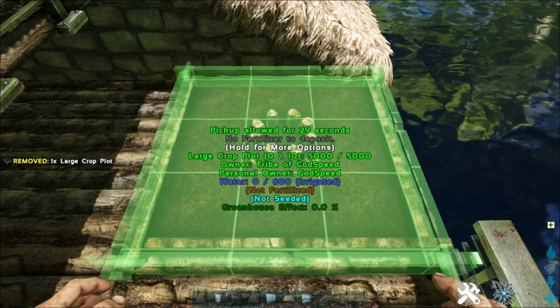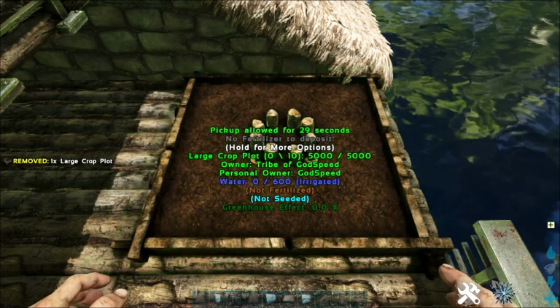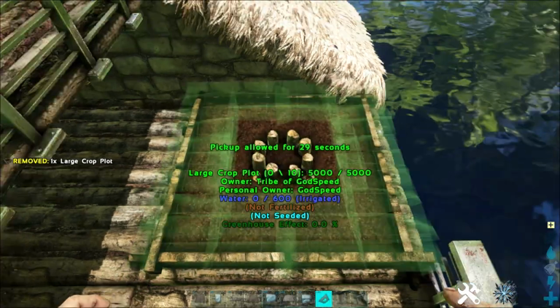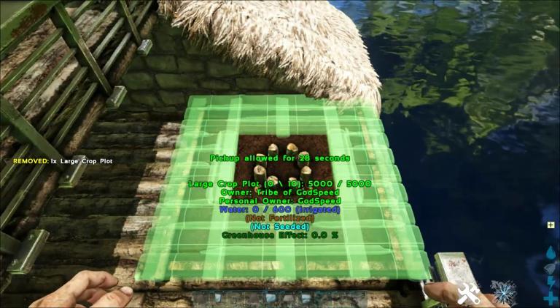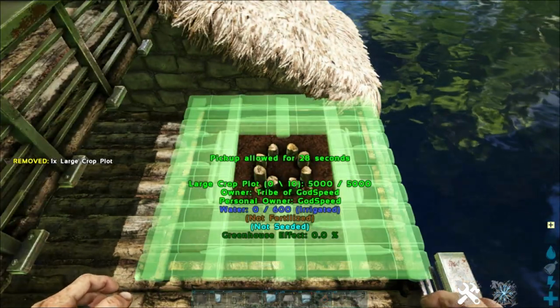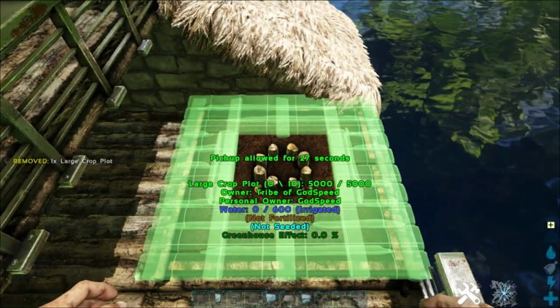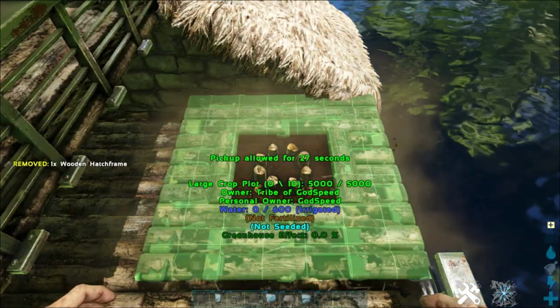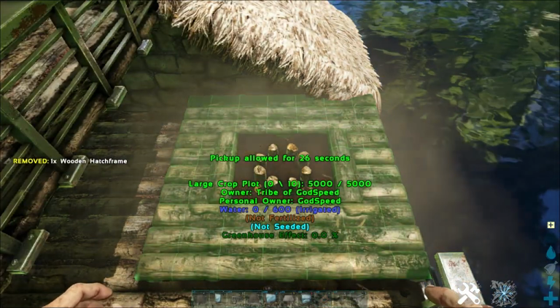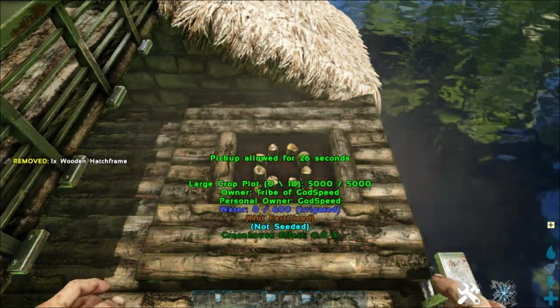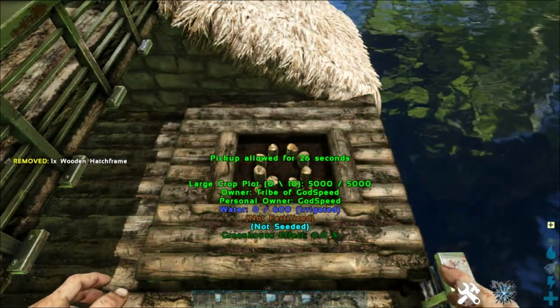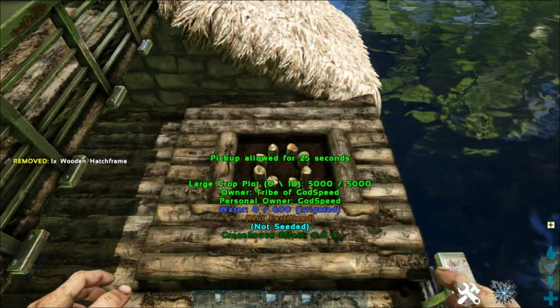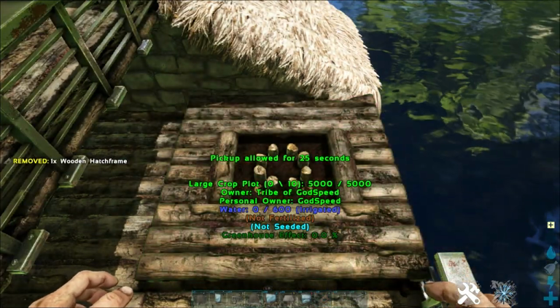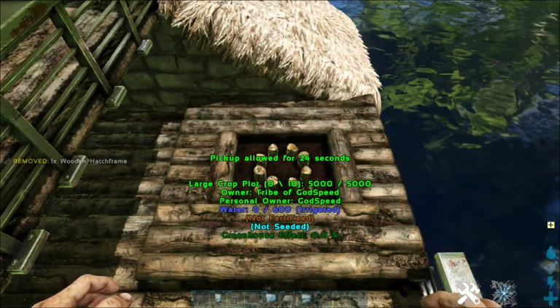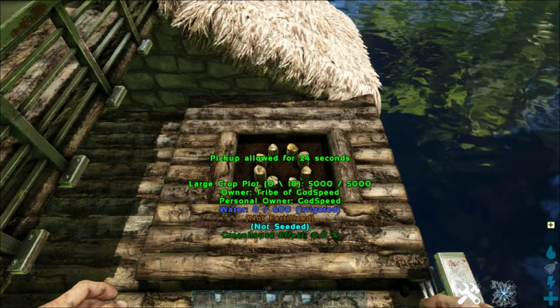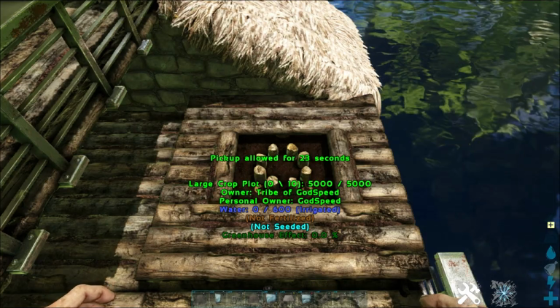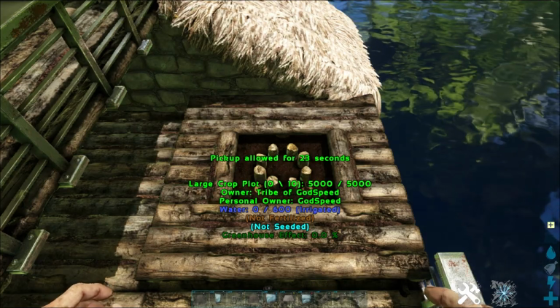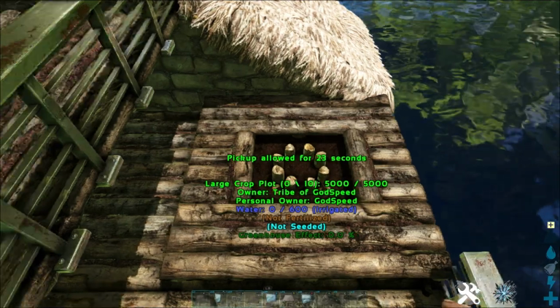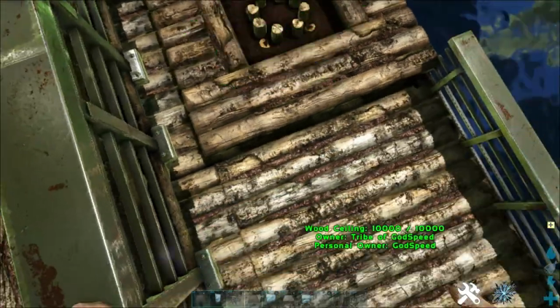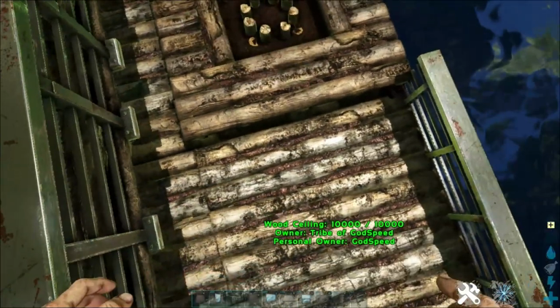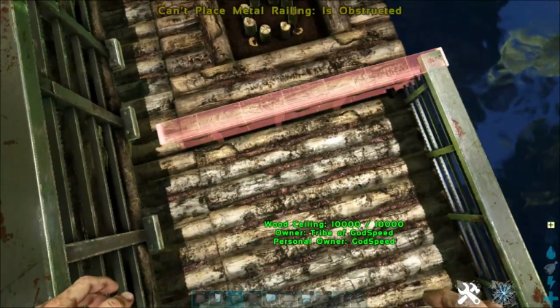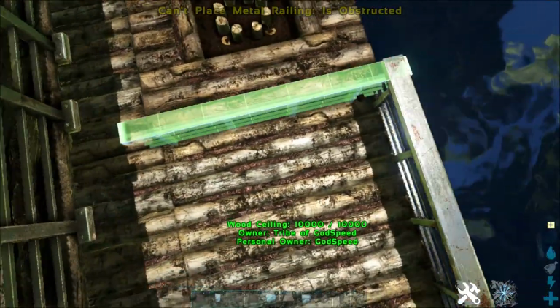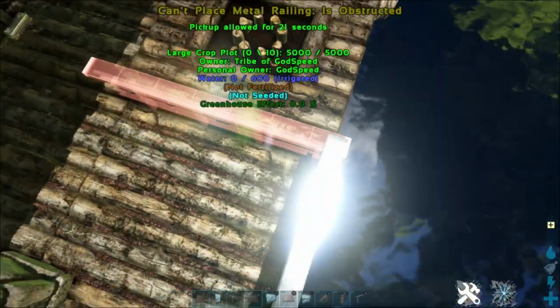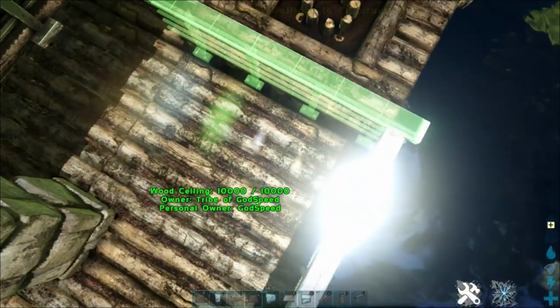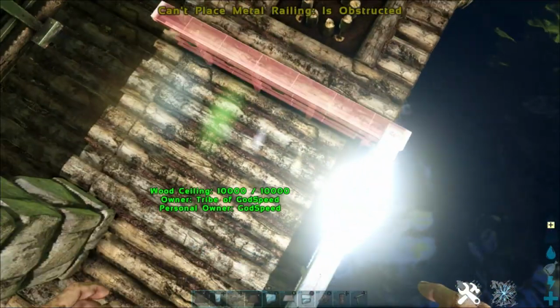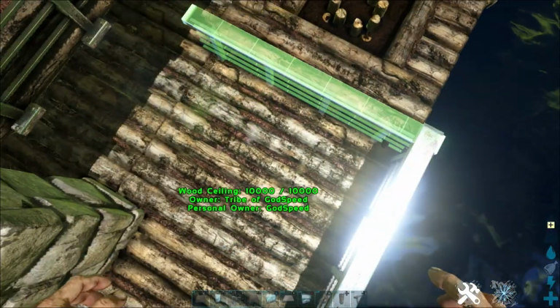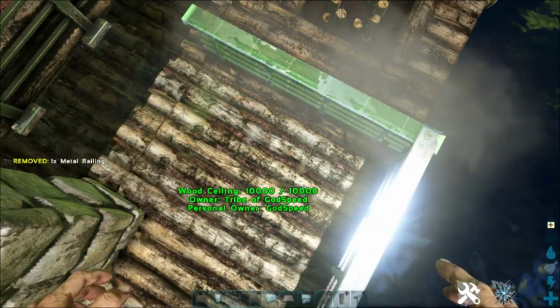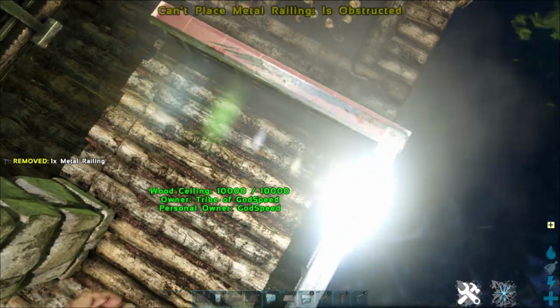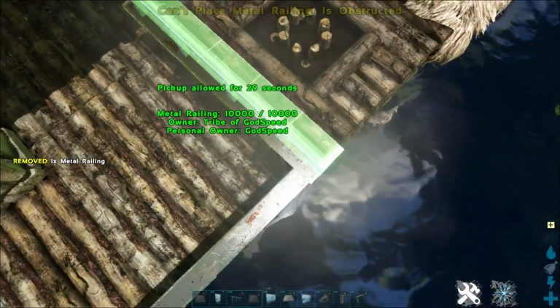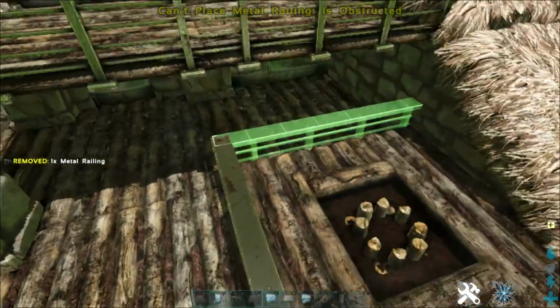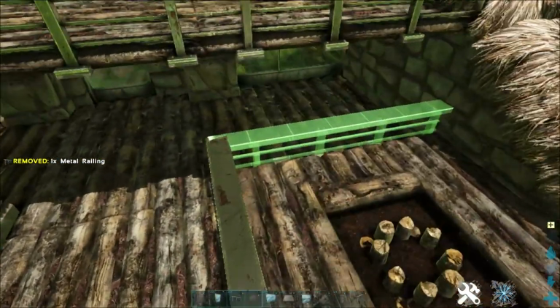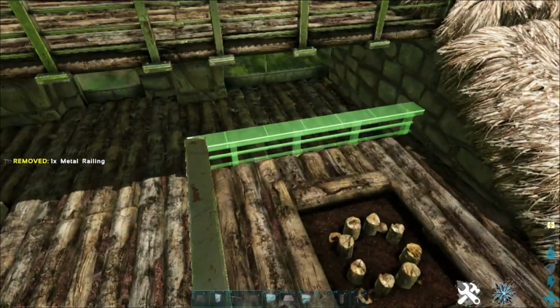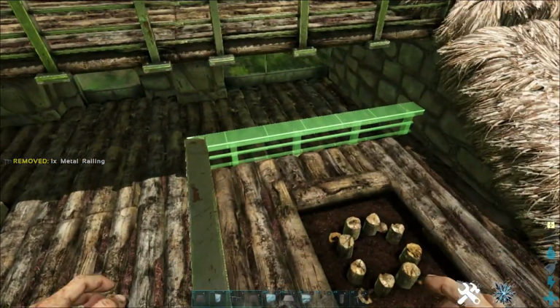Go ahead and place that down. On top of that place a wooden hatch frame. I'm going to add a citron plant to that later. Take your metal rail — we're going to rail this off.